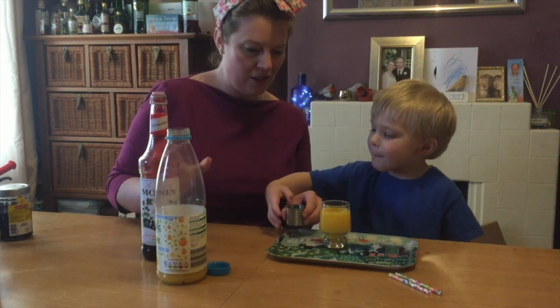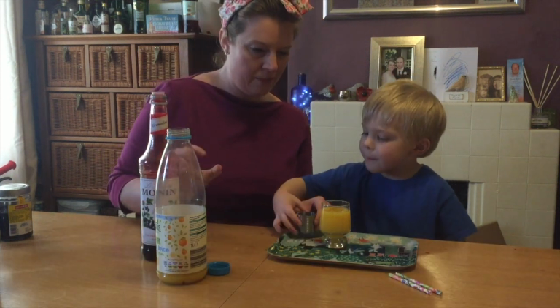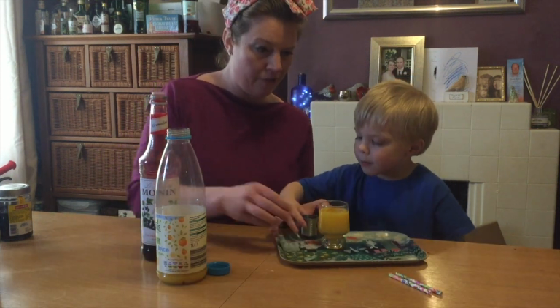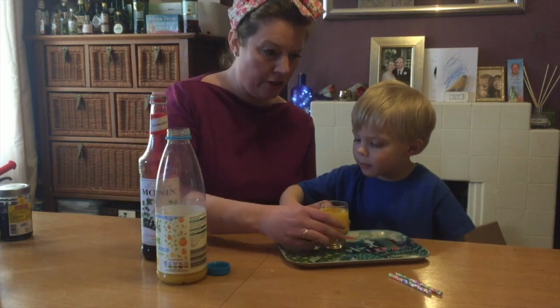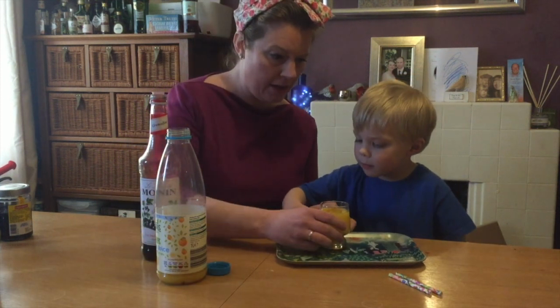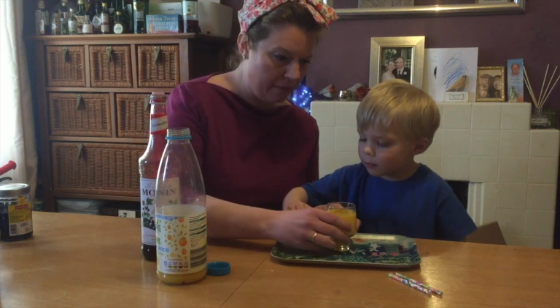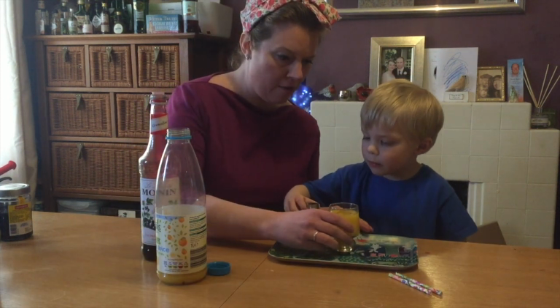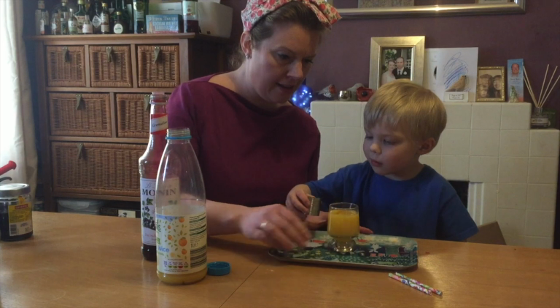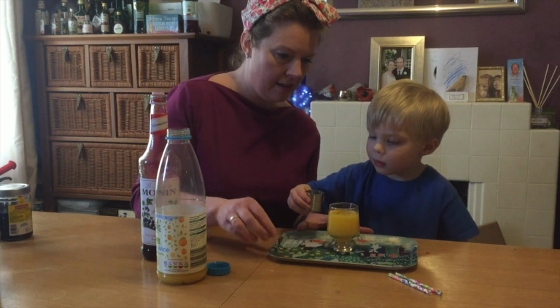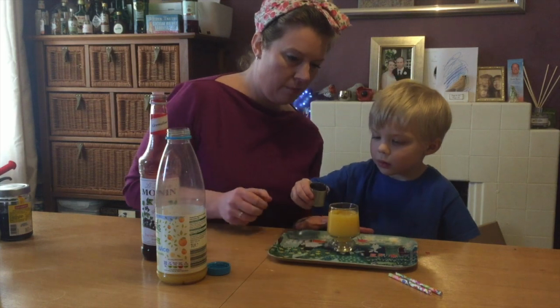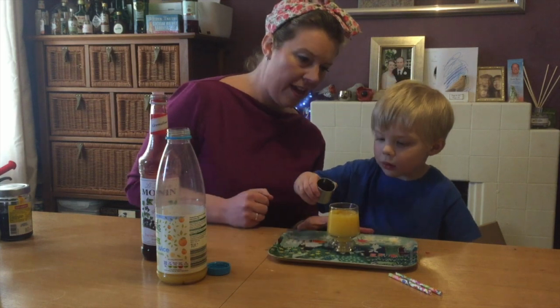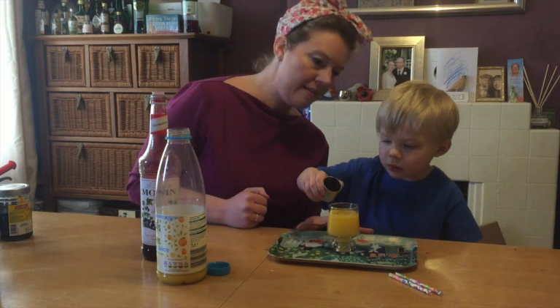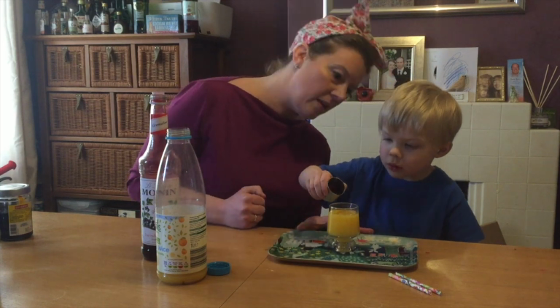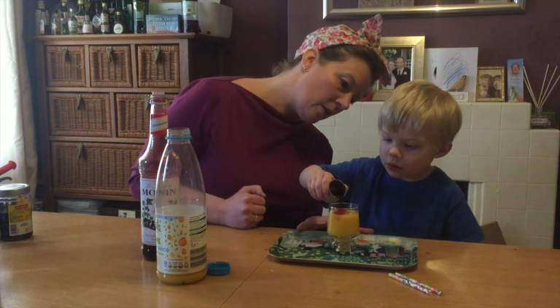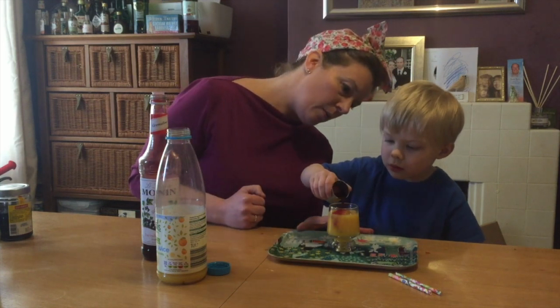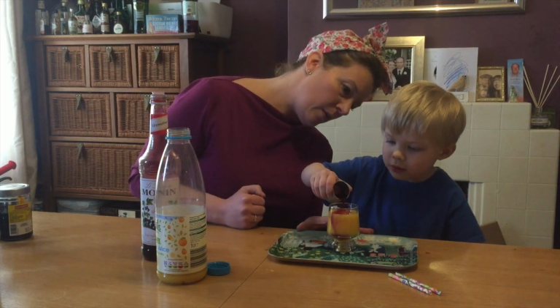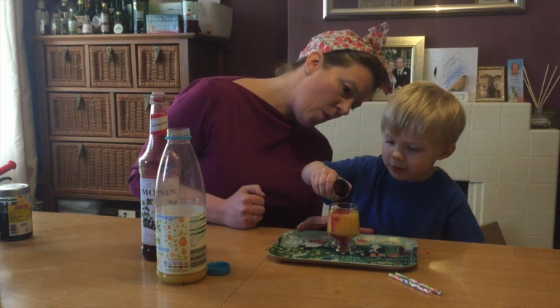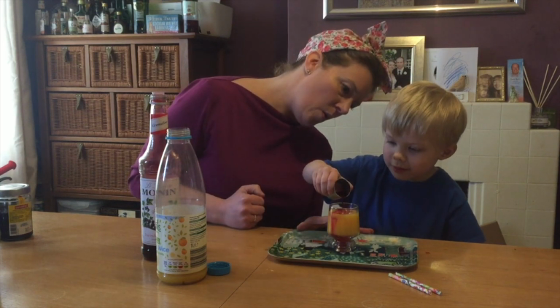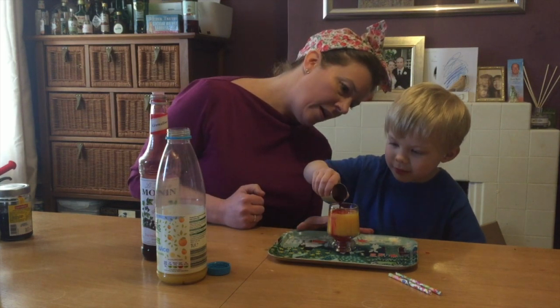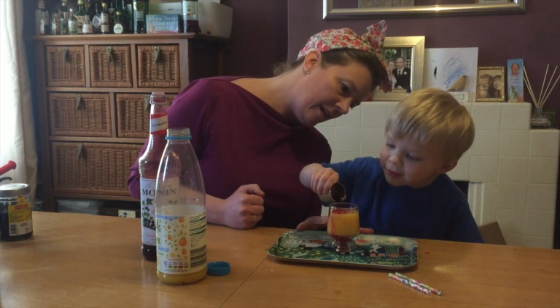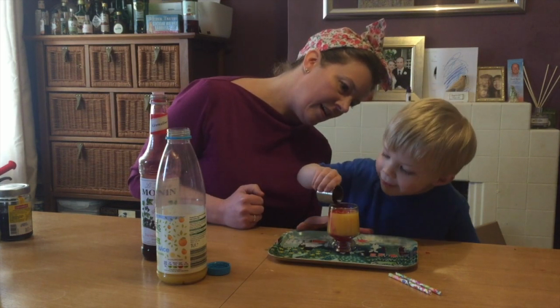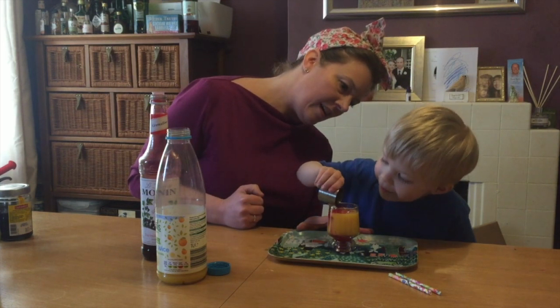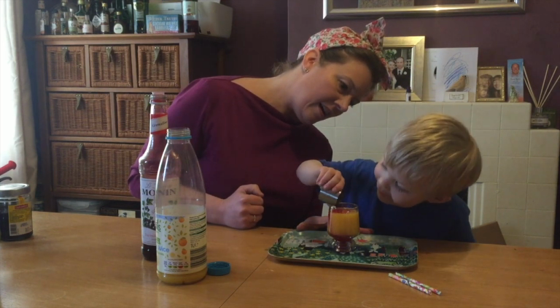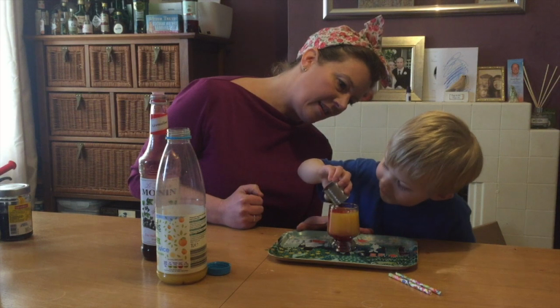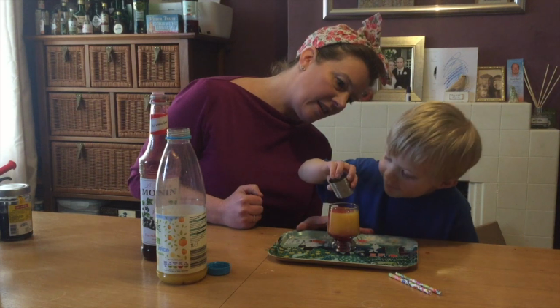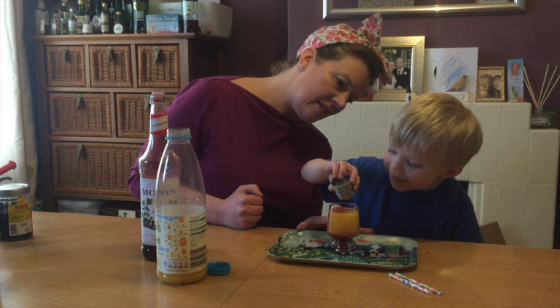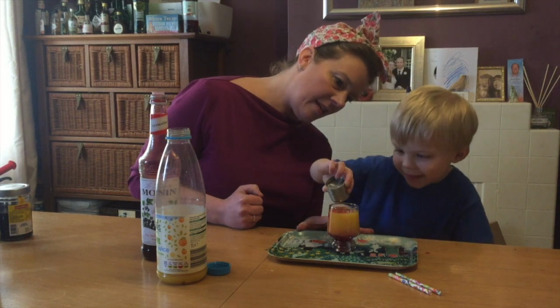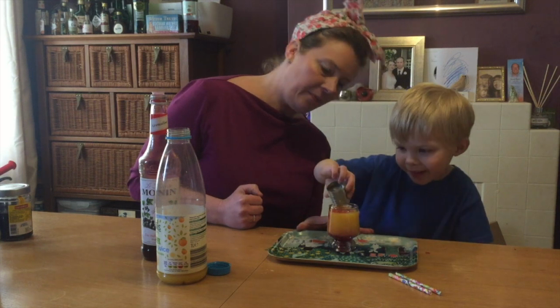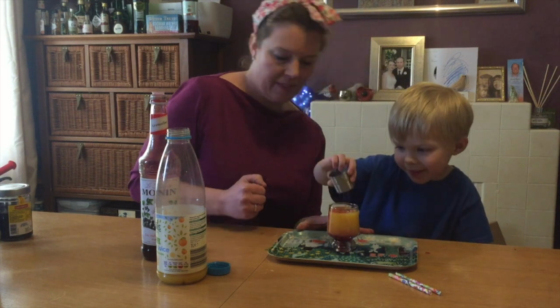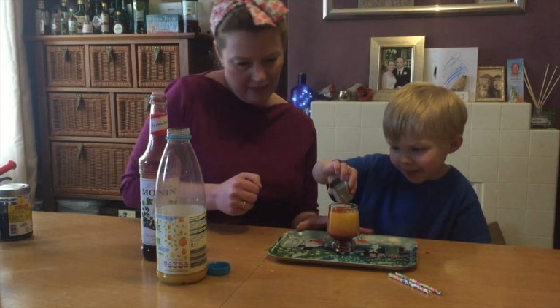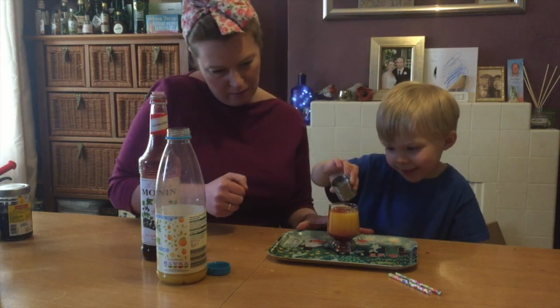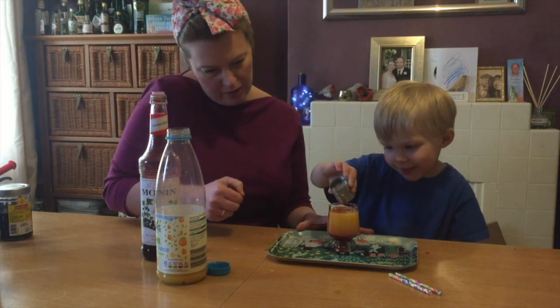Actually, I've done about half a shot there, so it might go redder. Can you pour that in? Oh, that looks good, doesn't it? Good boy.